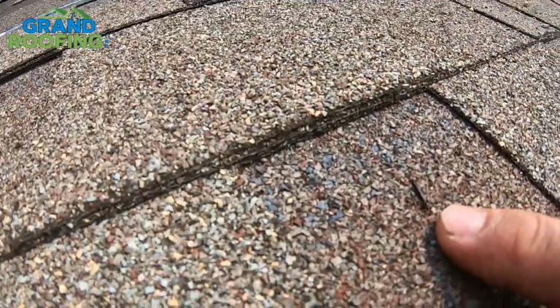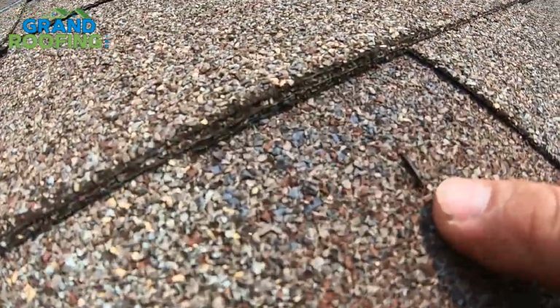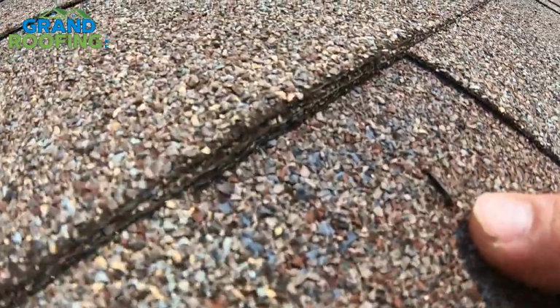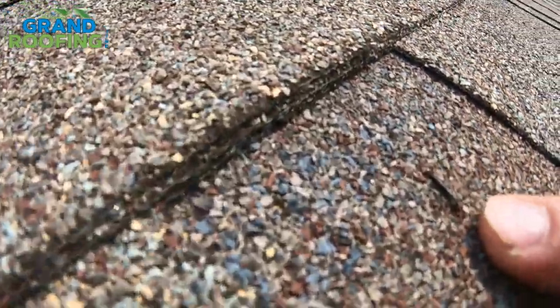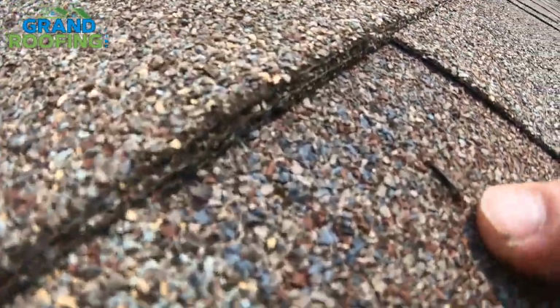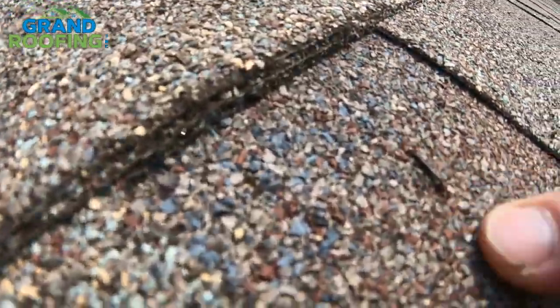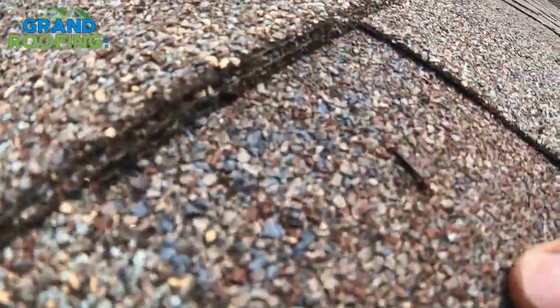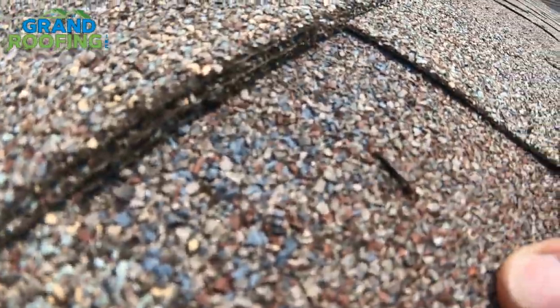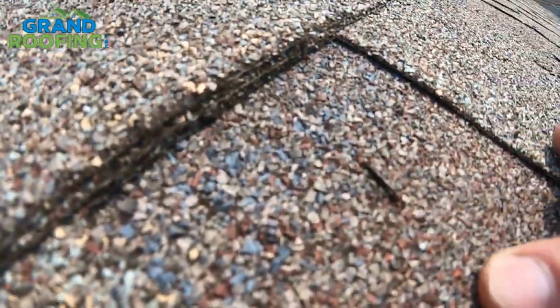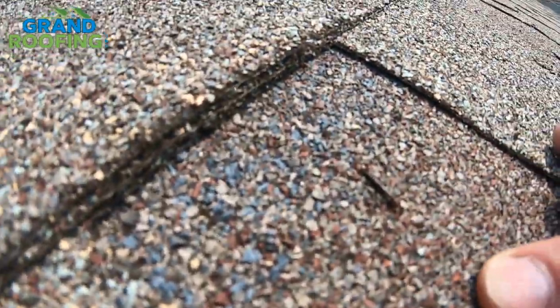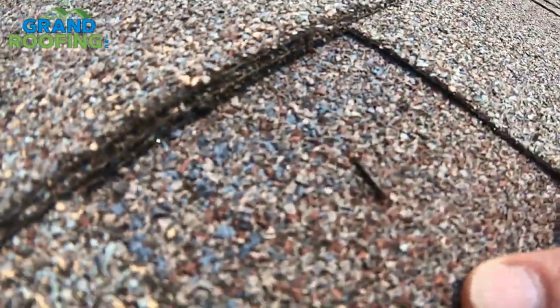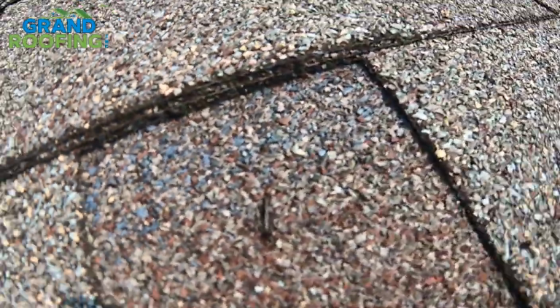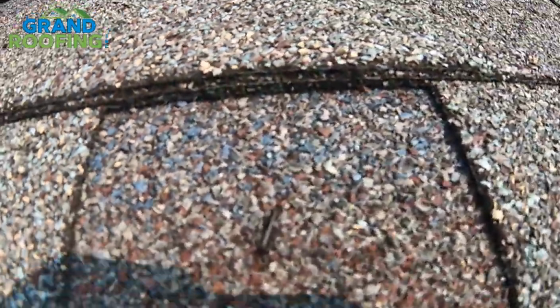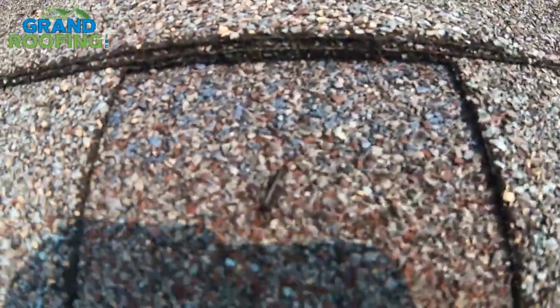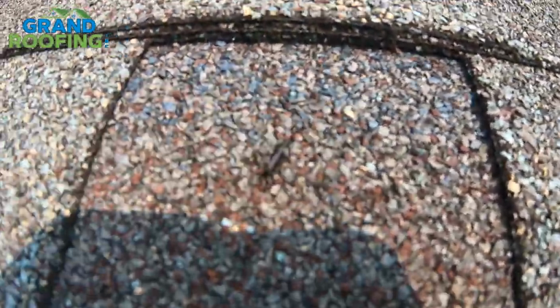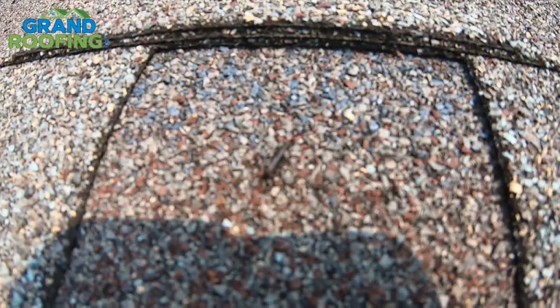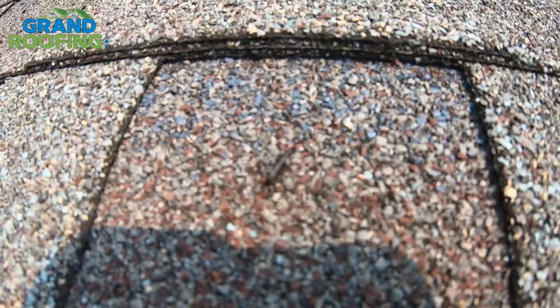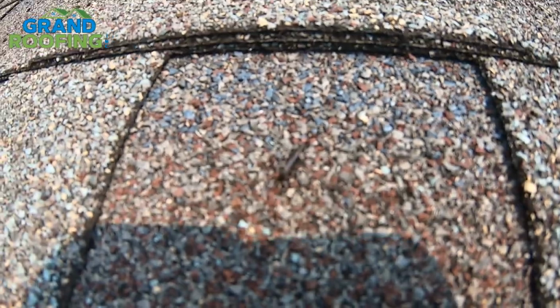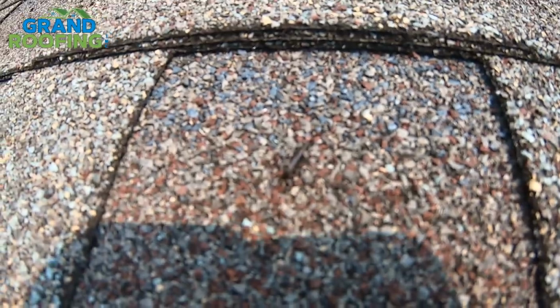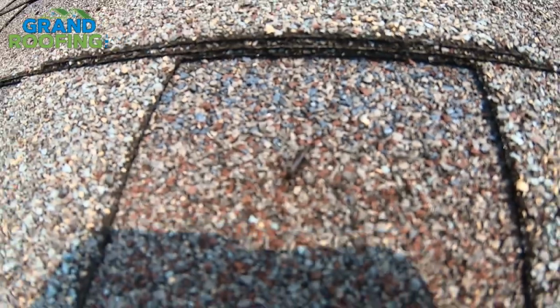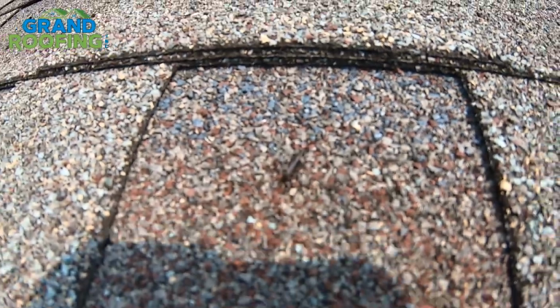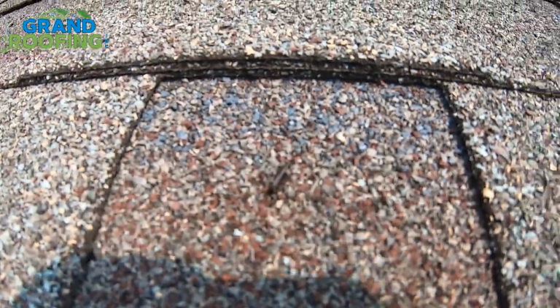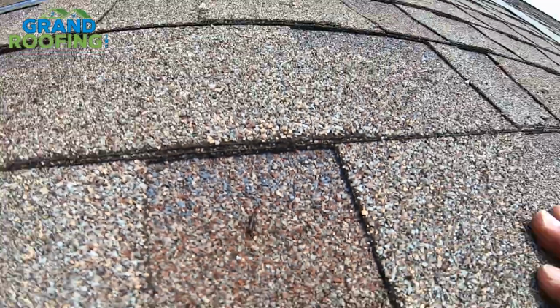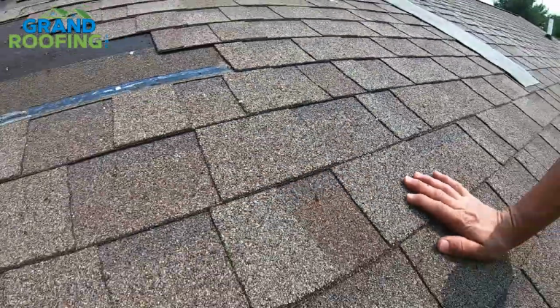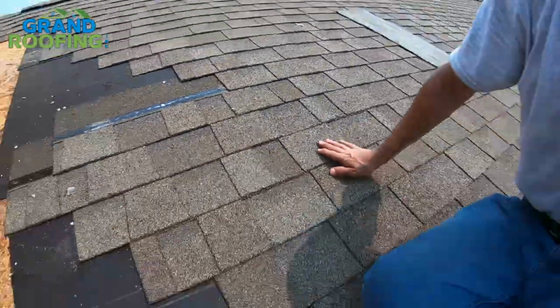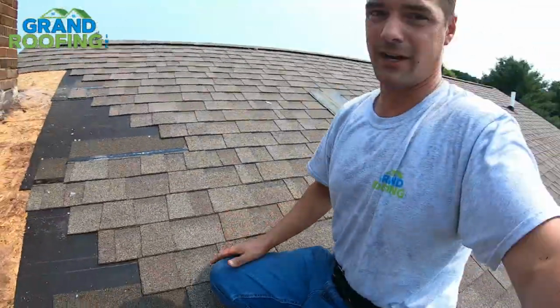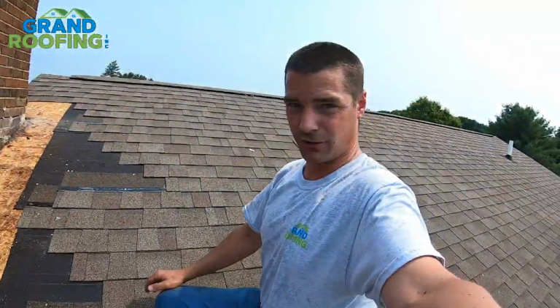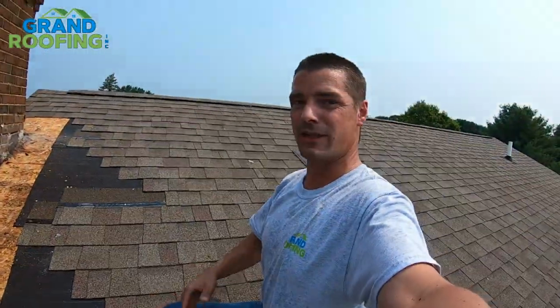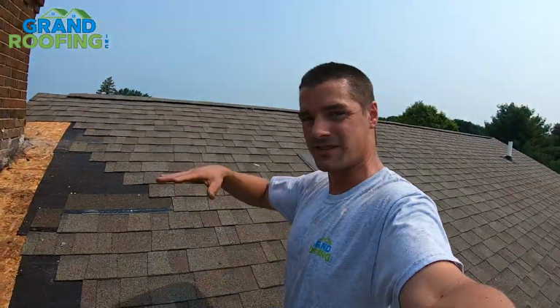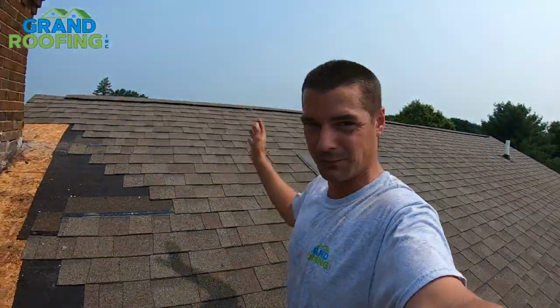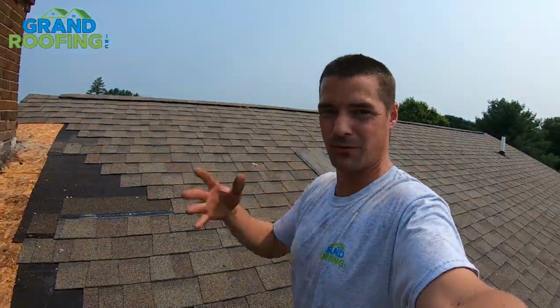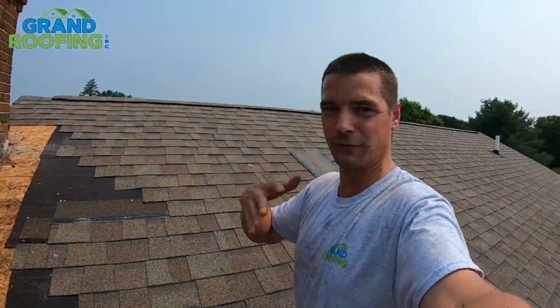Look at that right there — just solid. So that's why I wanted to do this quick tip for you guys. You've got a hole in your shingle like that caused by staples — there are literally thousands of staples on your roof.